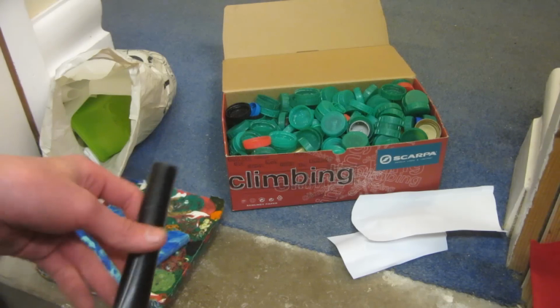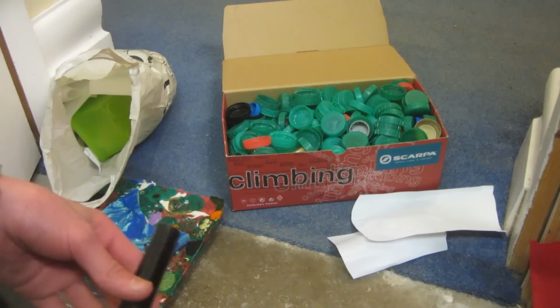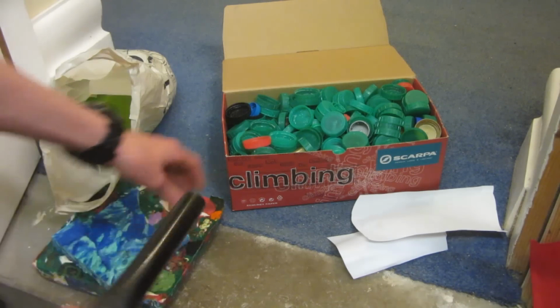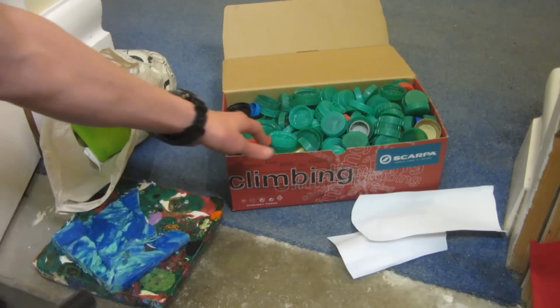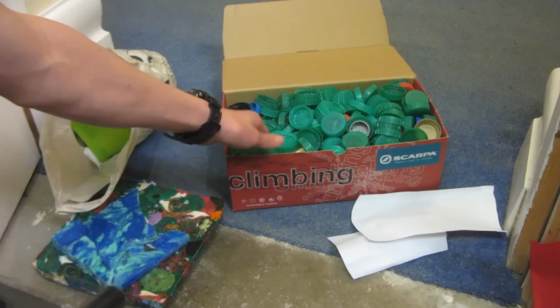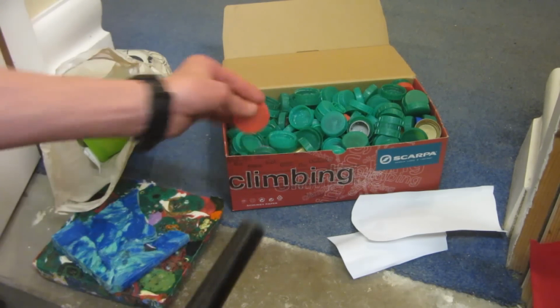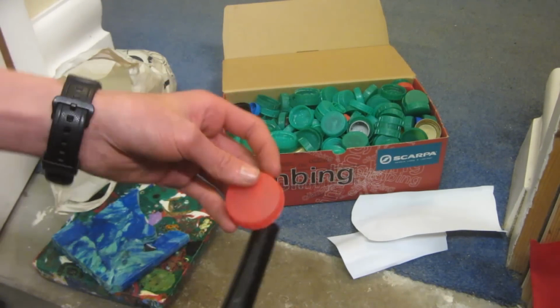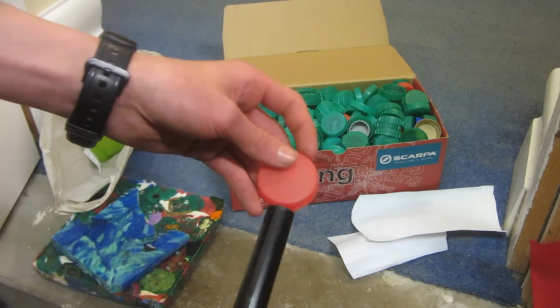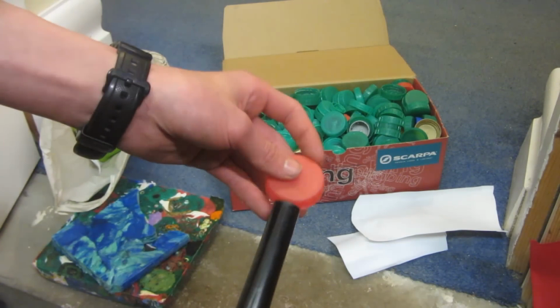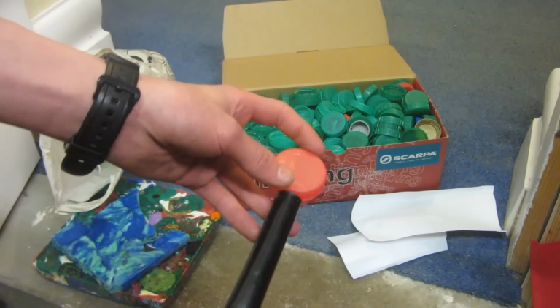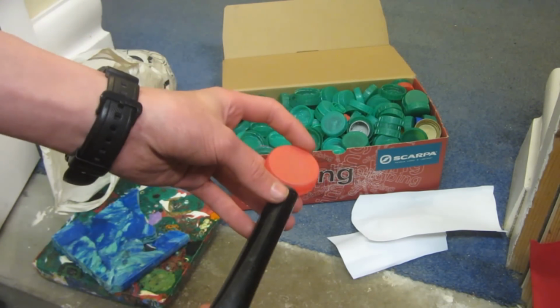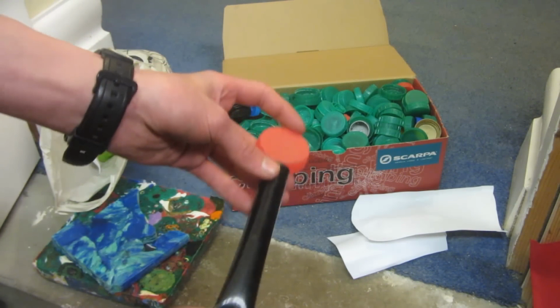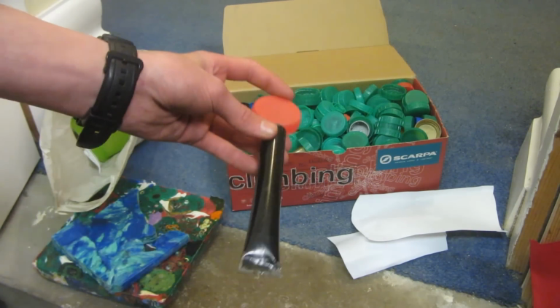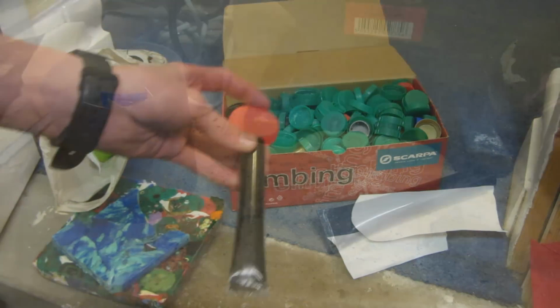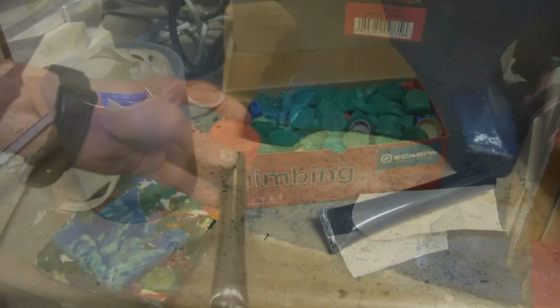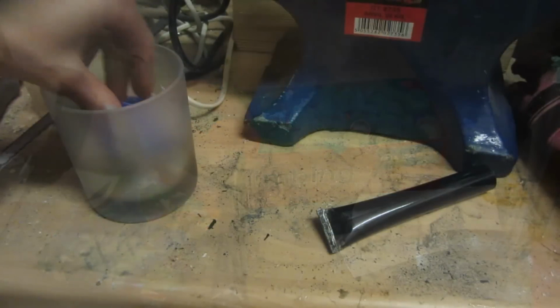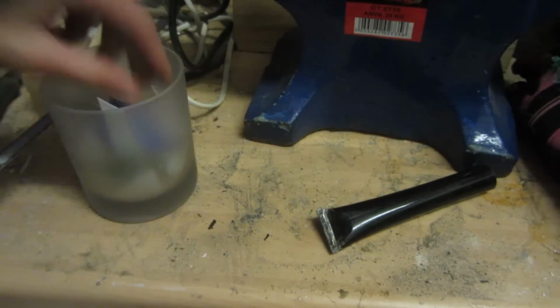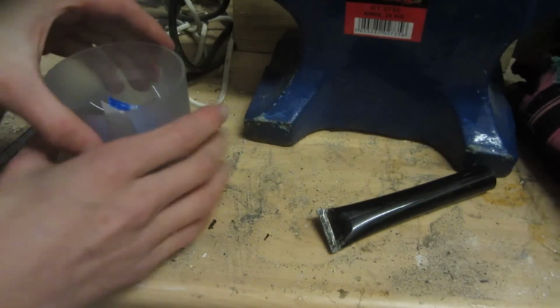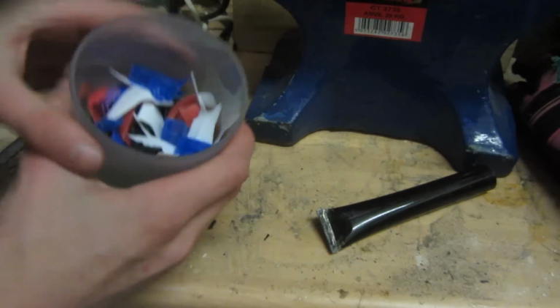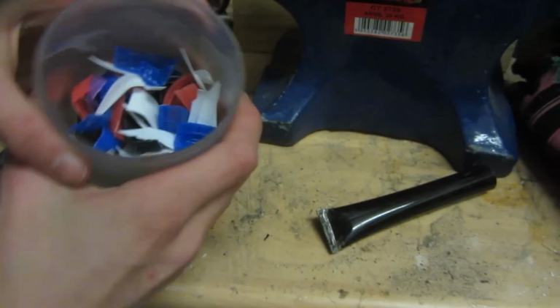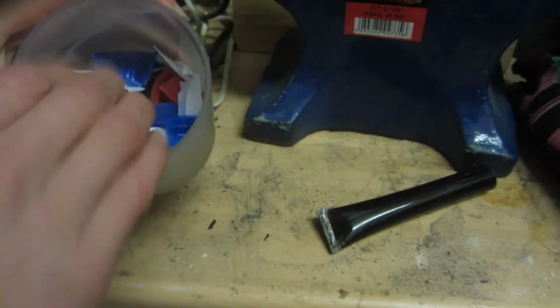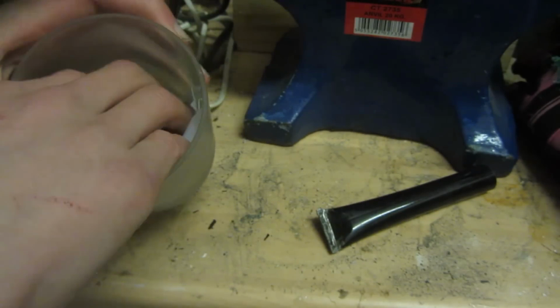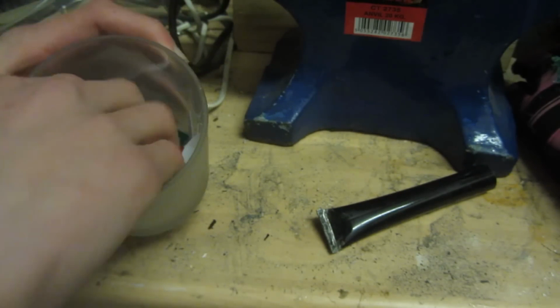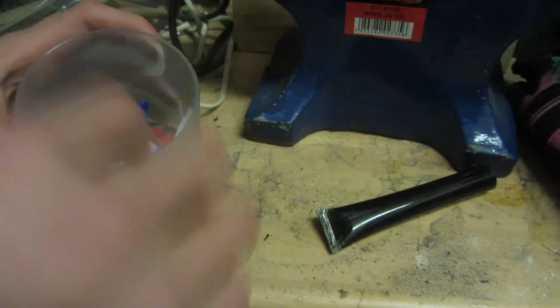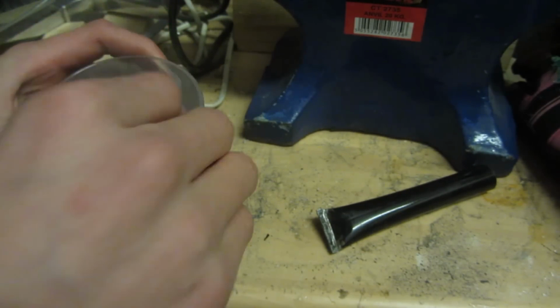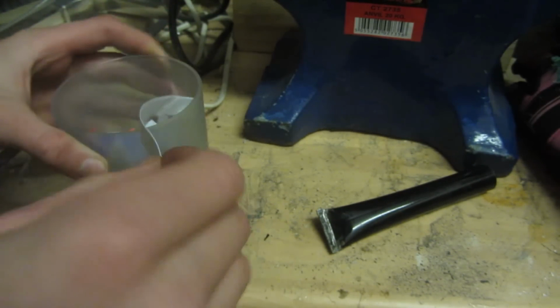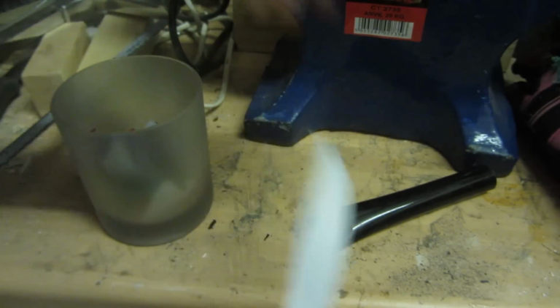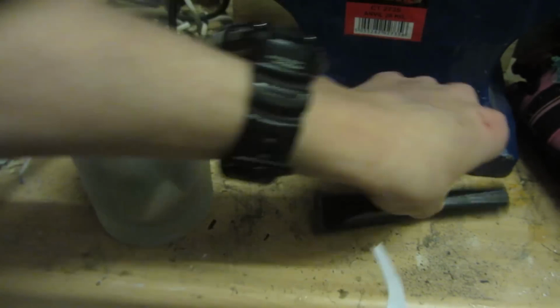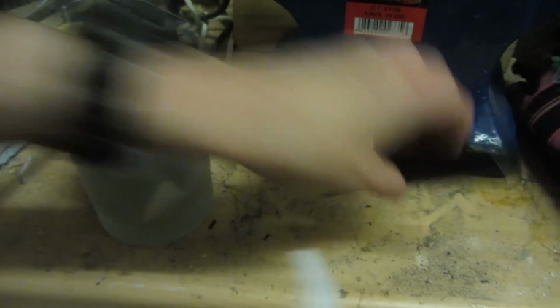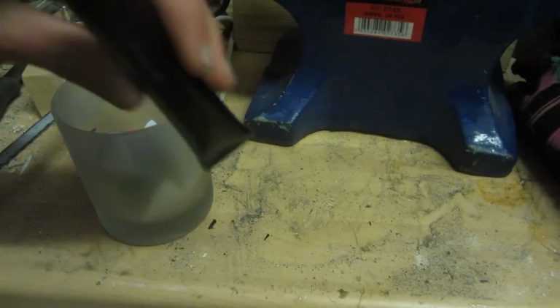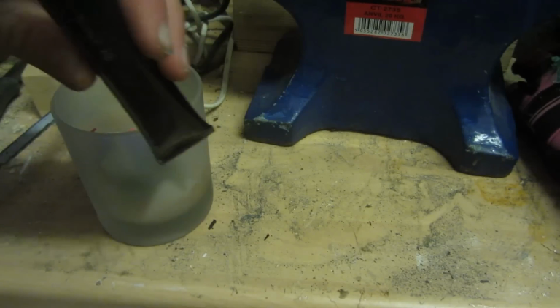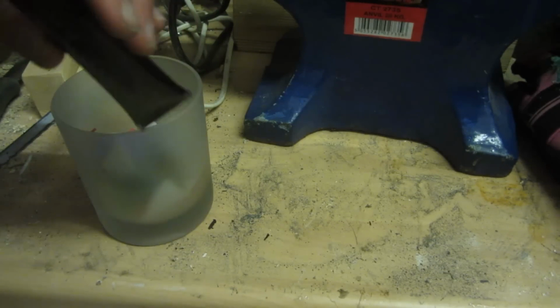First, to make sure I can actually fit the lids inside the tube, I need to cut them up into smaller pieces. I've cut up loads of bits of various colors of HDPE and now I'm just going to load them into this tube.